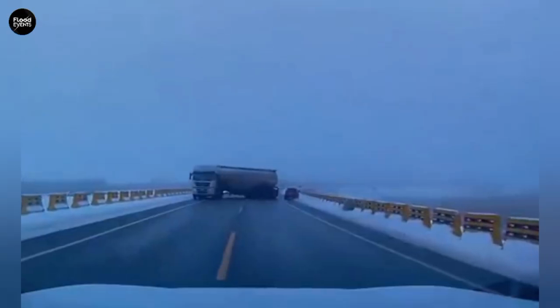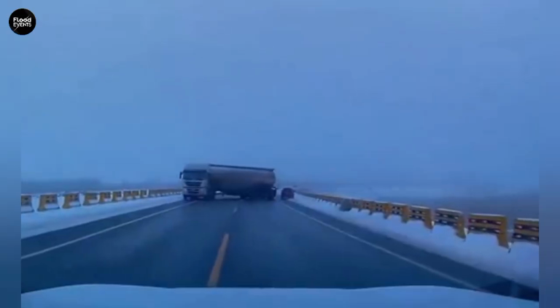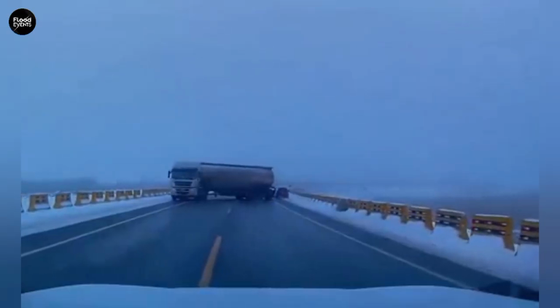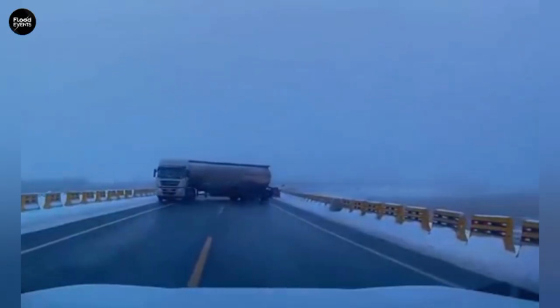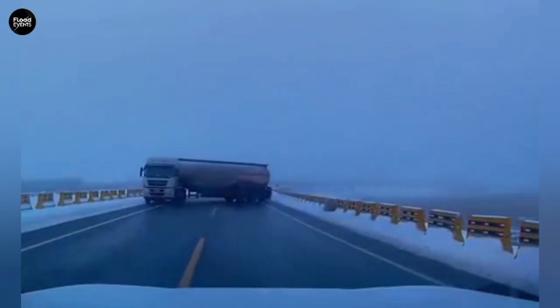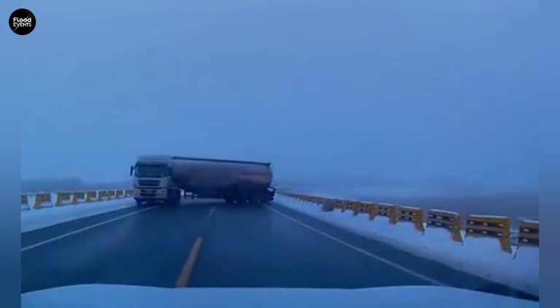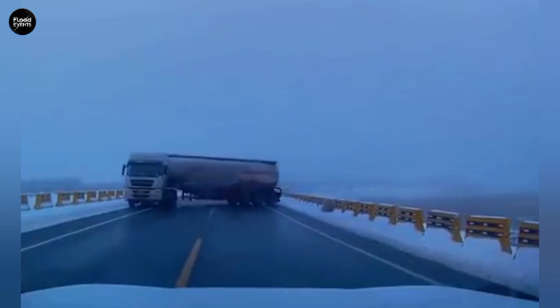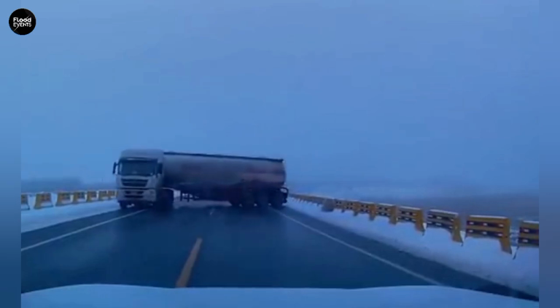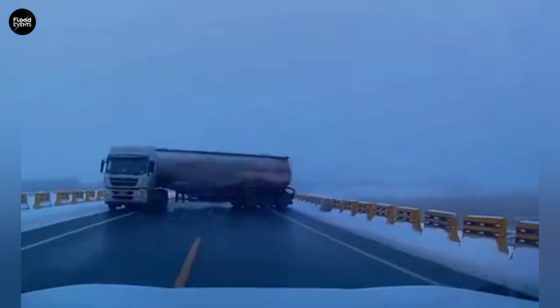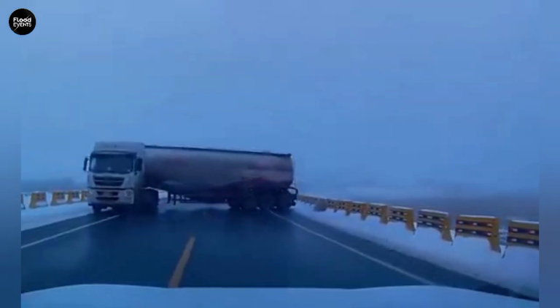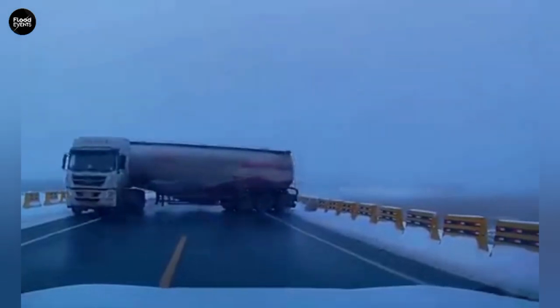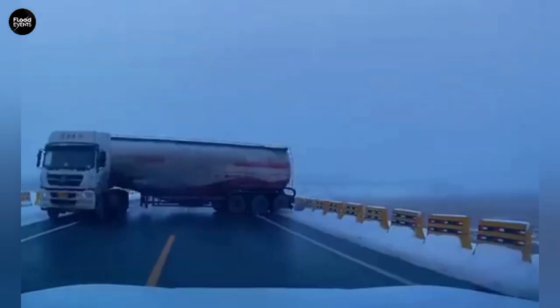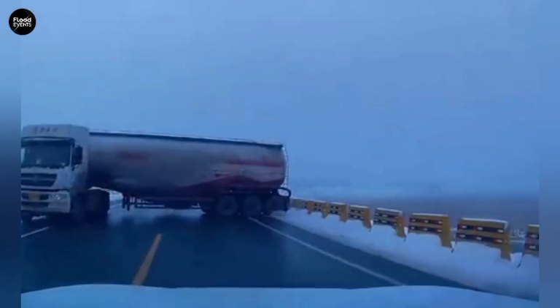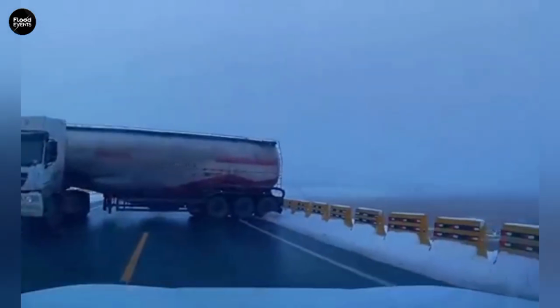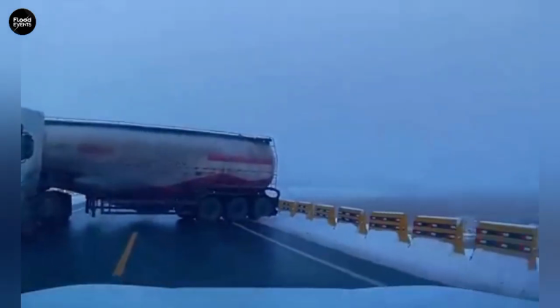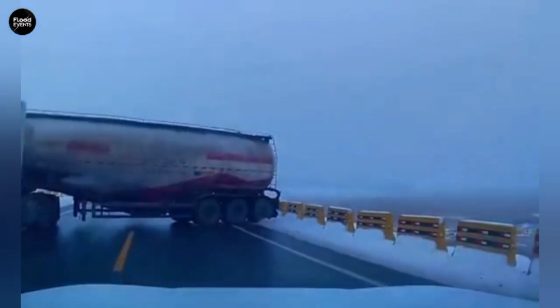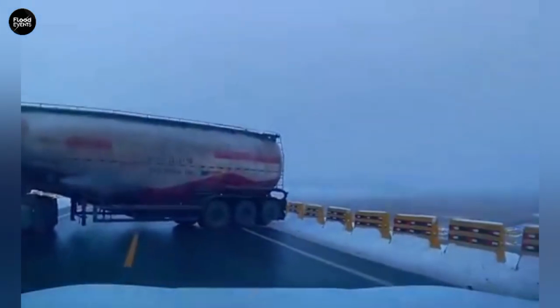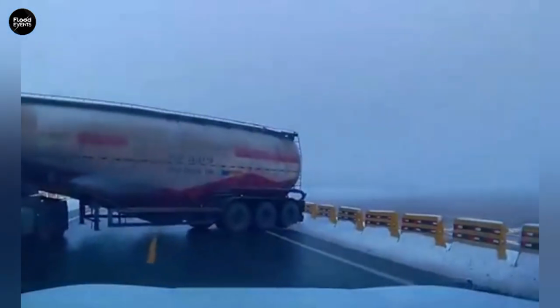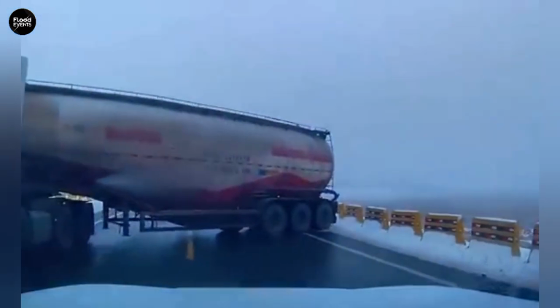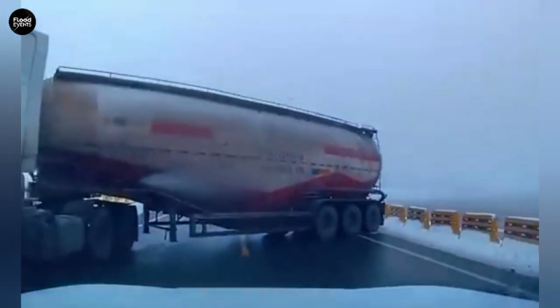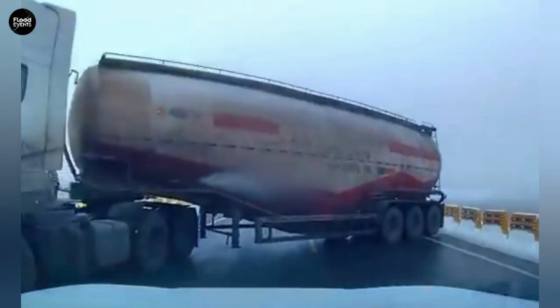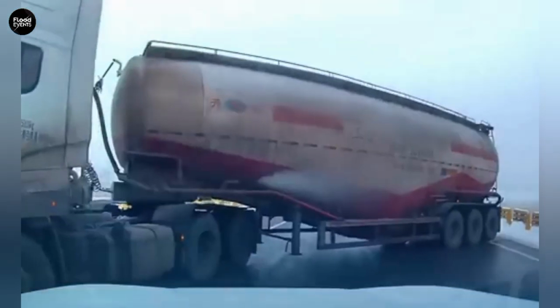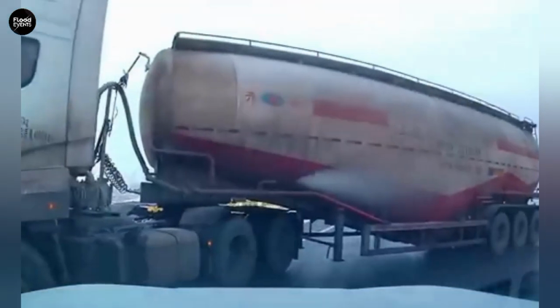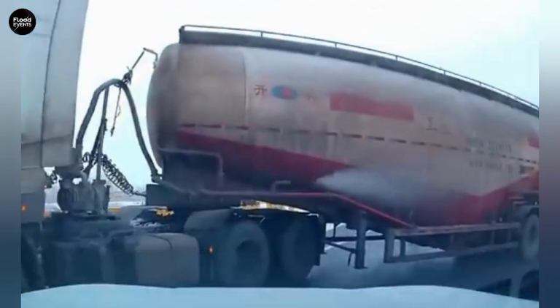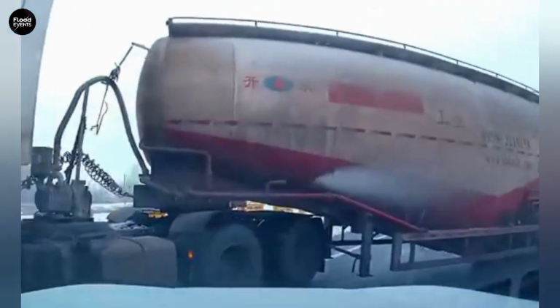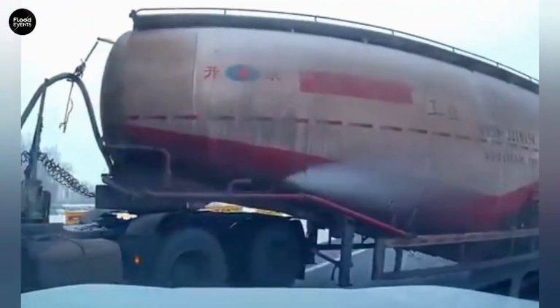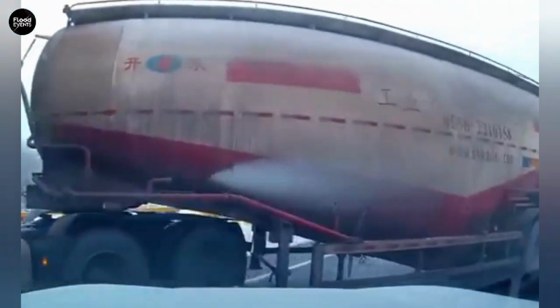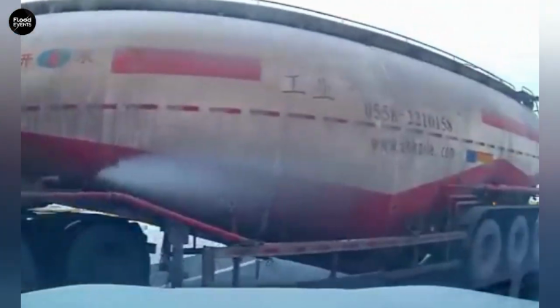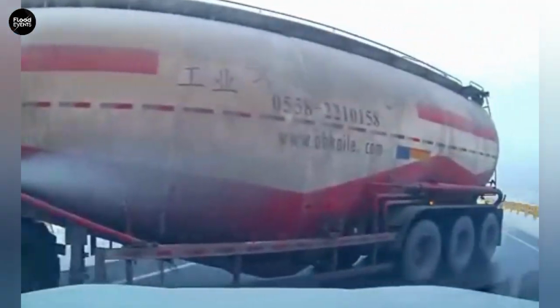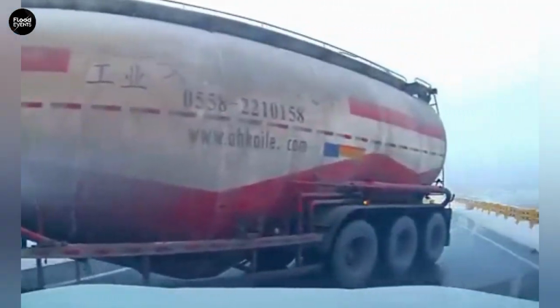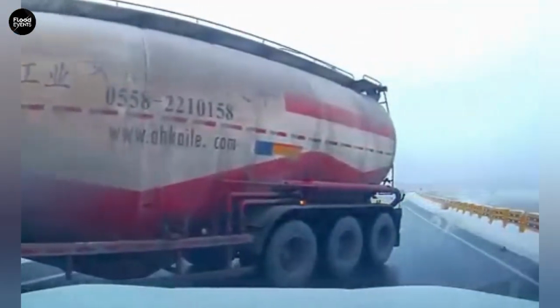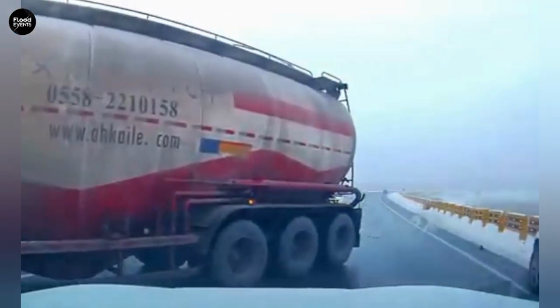Most of these accidents happen early in the morning or late at night, when the sun hasn't yet warmed the ground. Bridges, tunnels, and roads shaded by trees or buildings are the main spots where black ice tends to form.